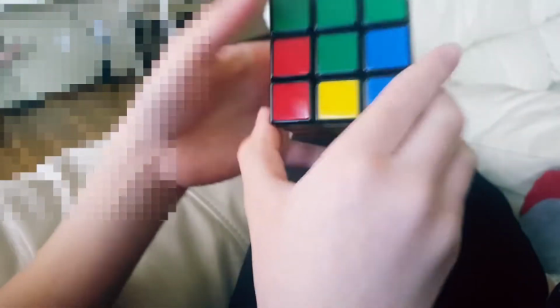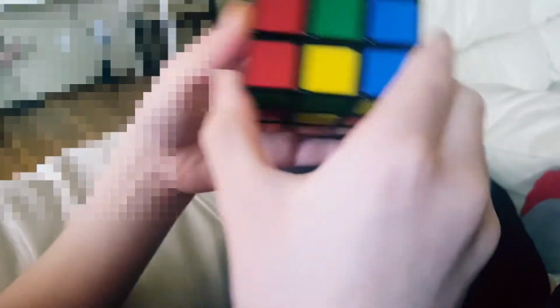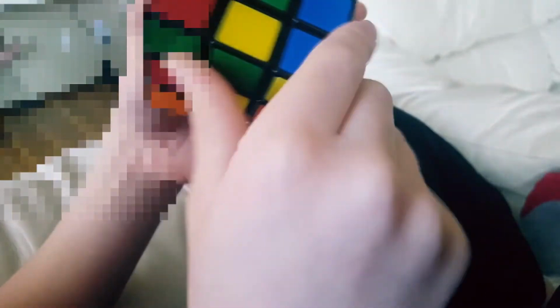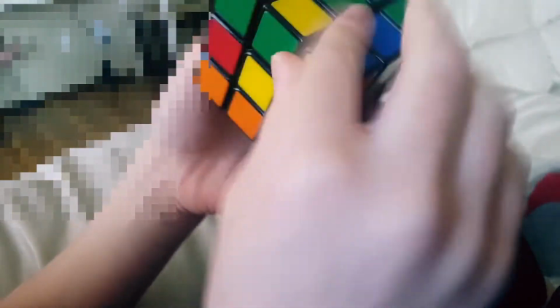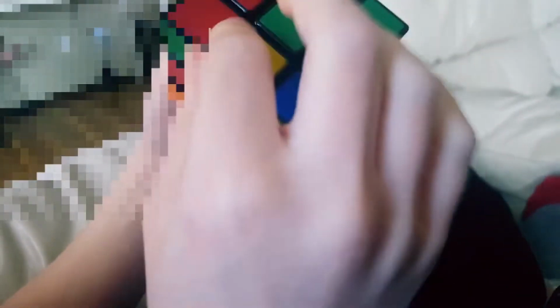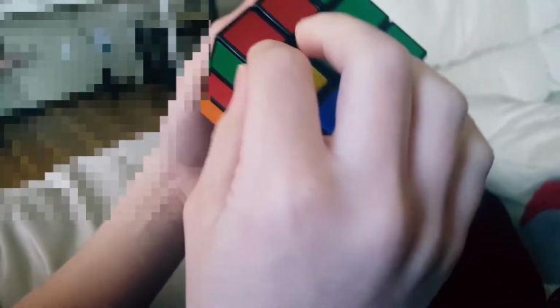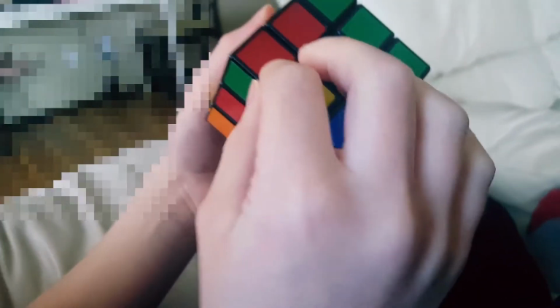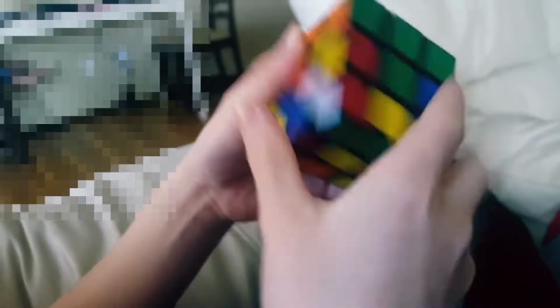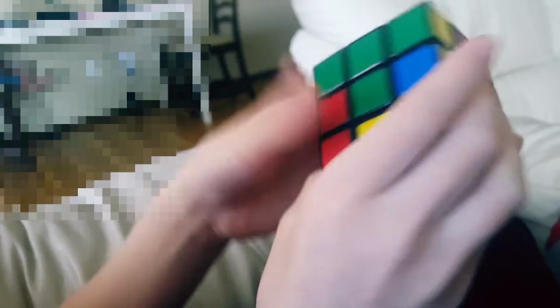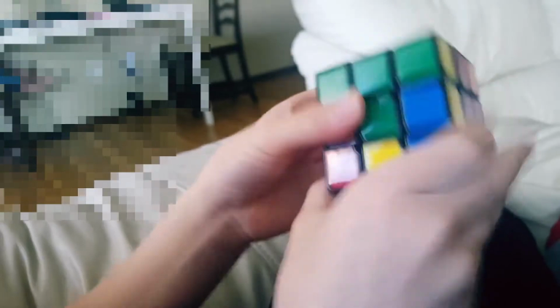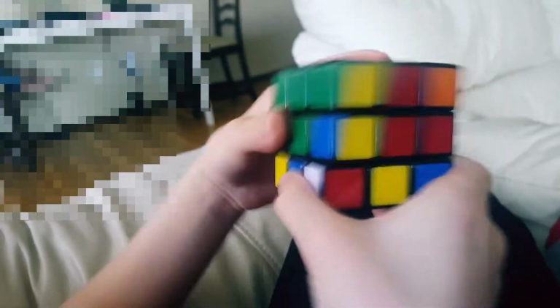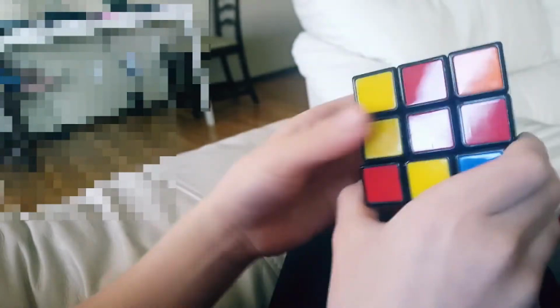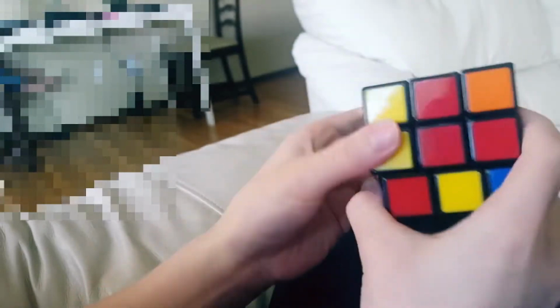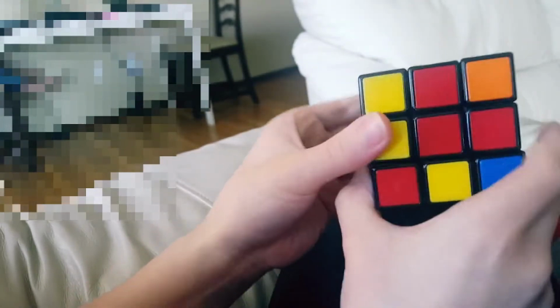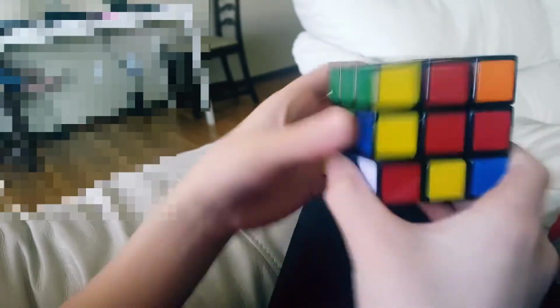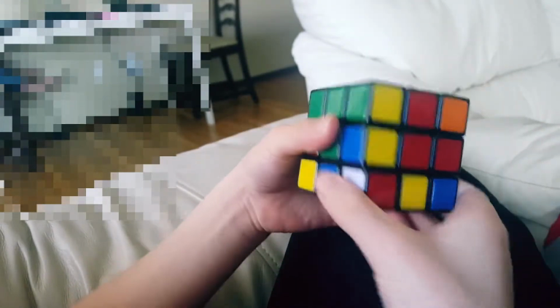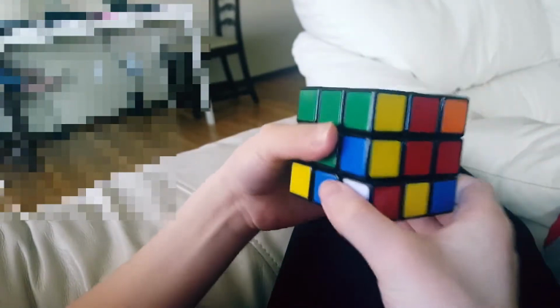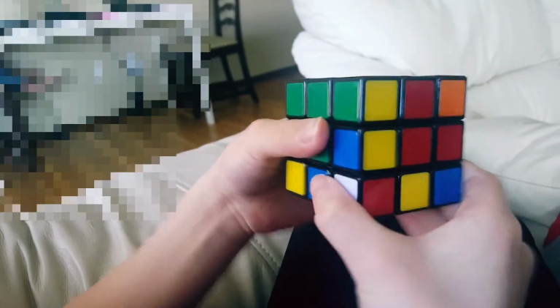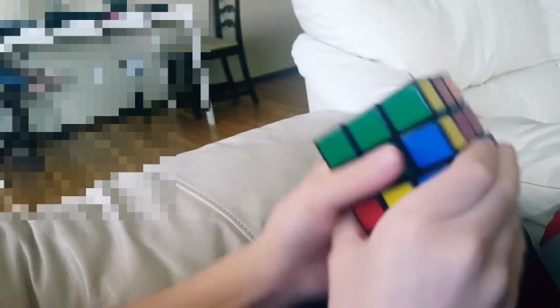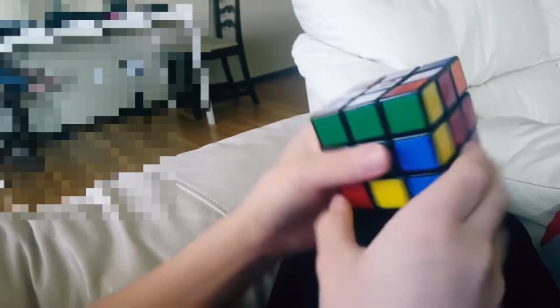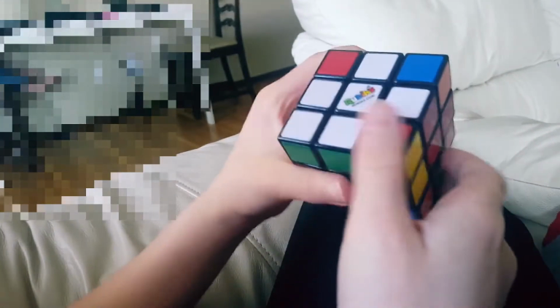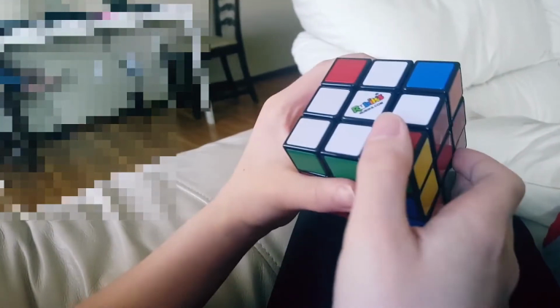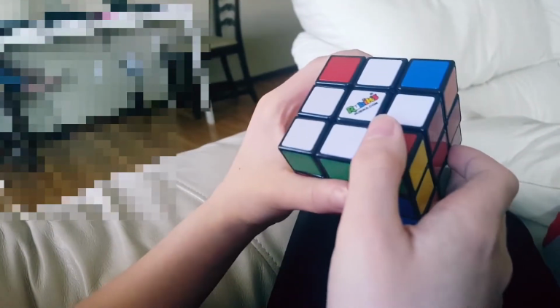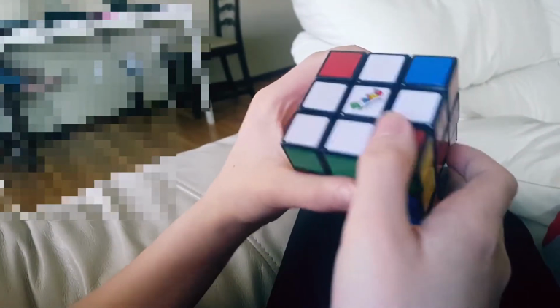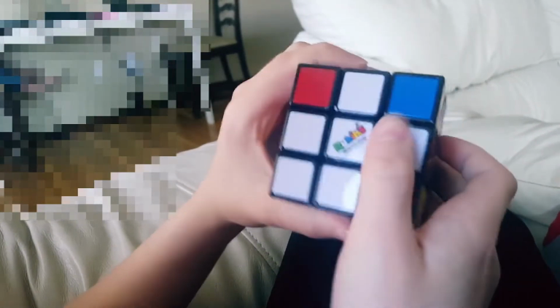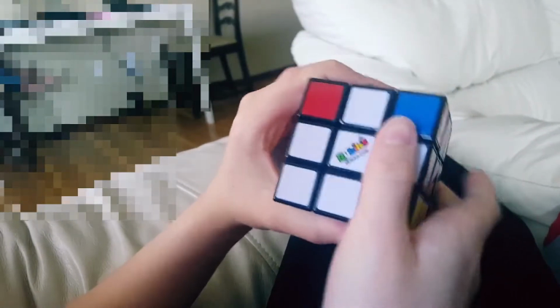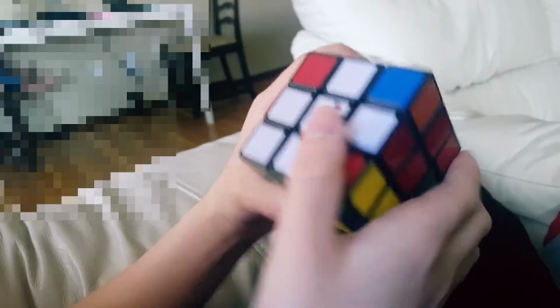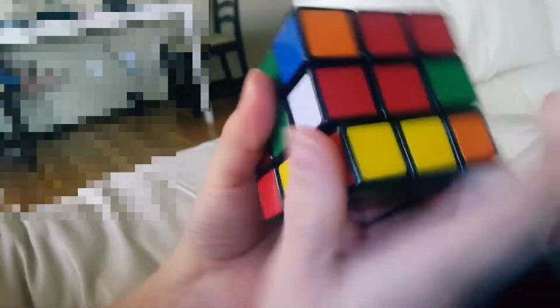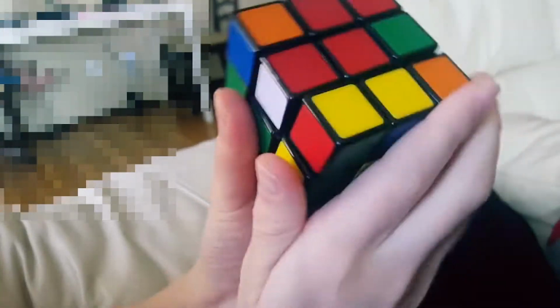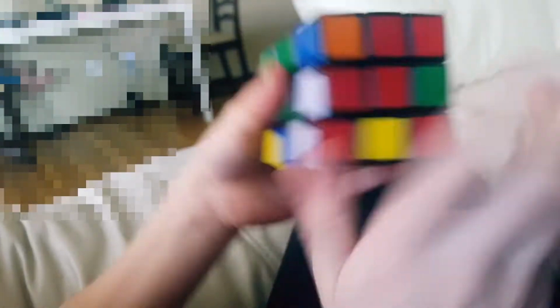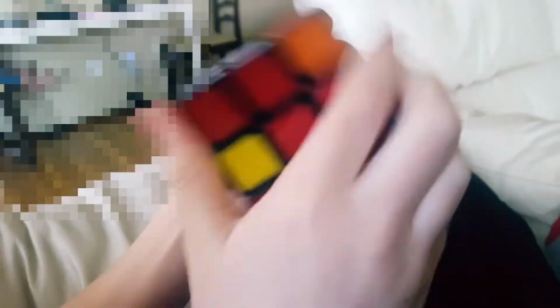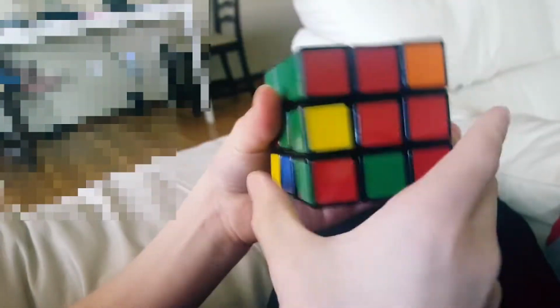Let's look for another corner. Here's one — green-red. So come in between green and red, turn it to the right then left, bring it down the right side, bring it back, bring it up.